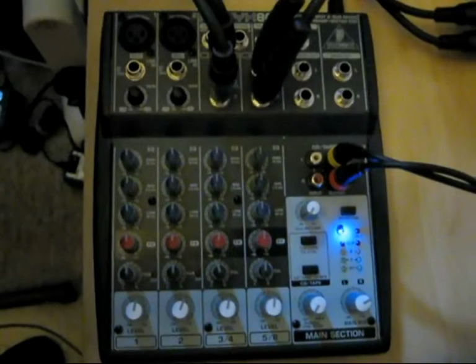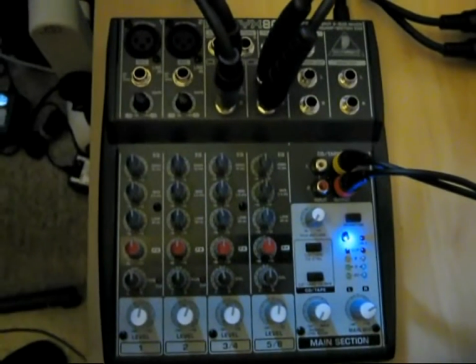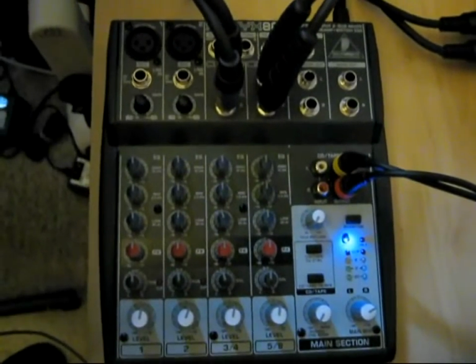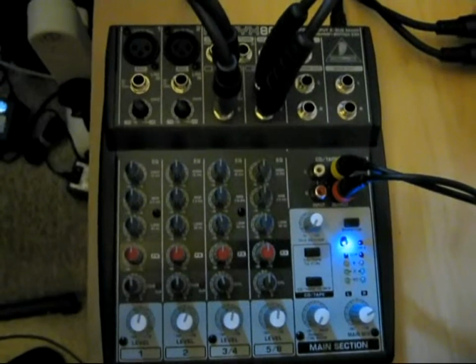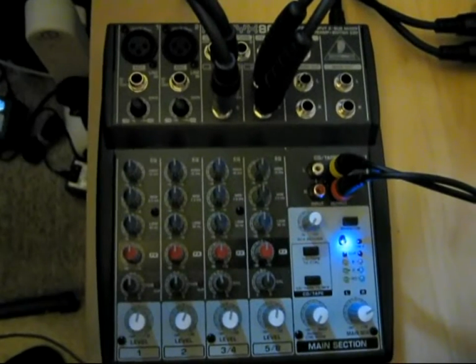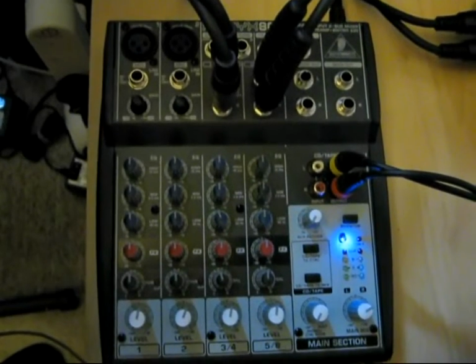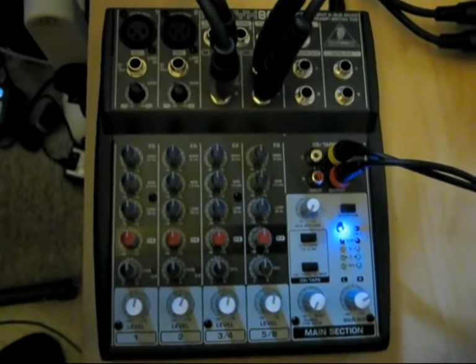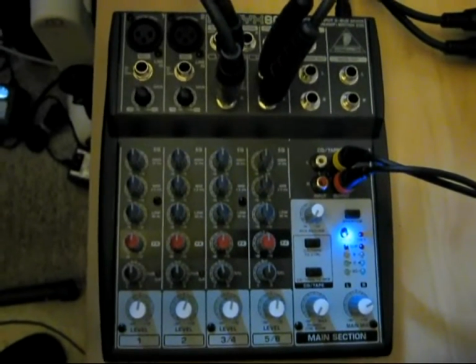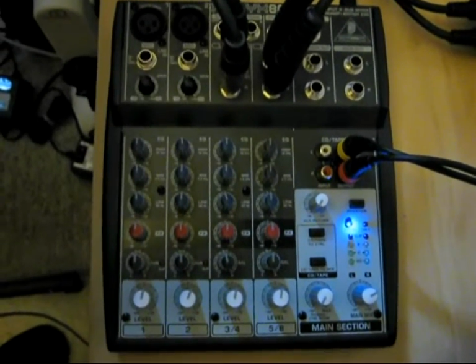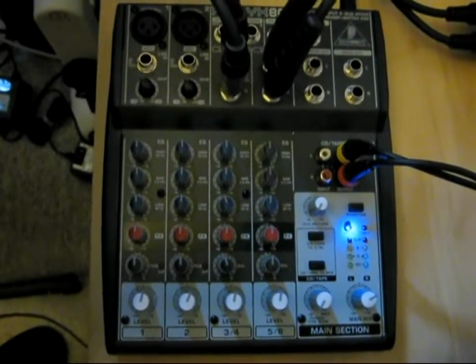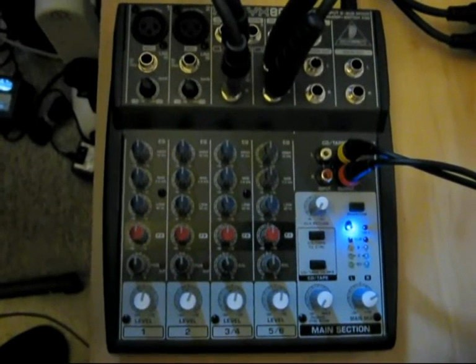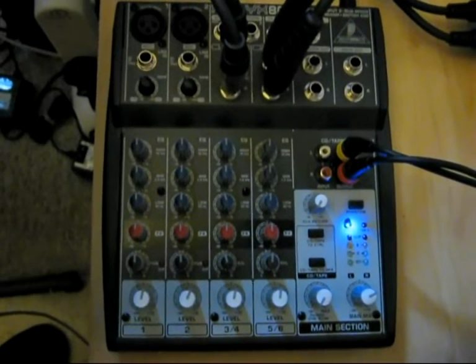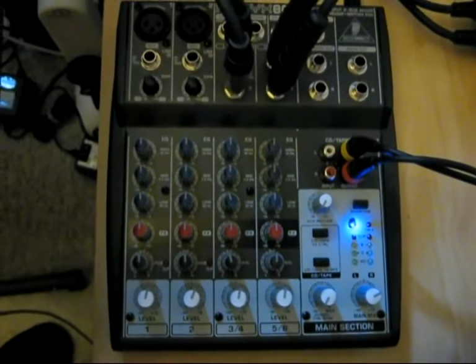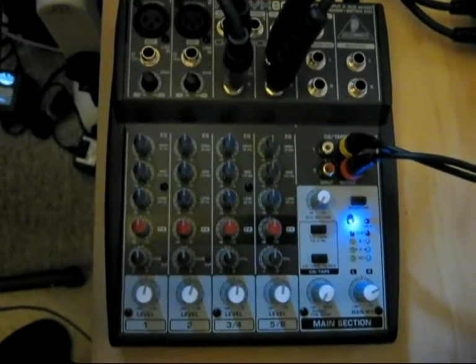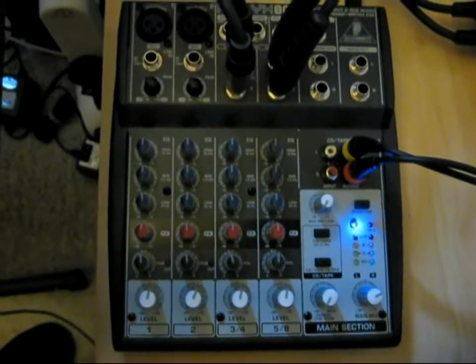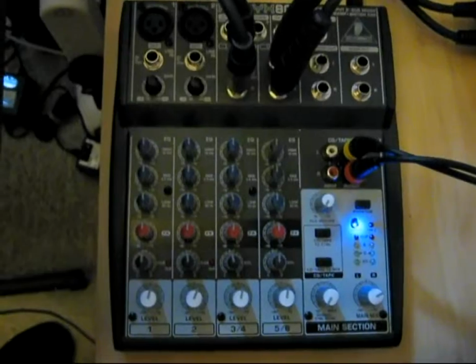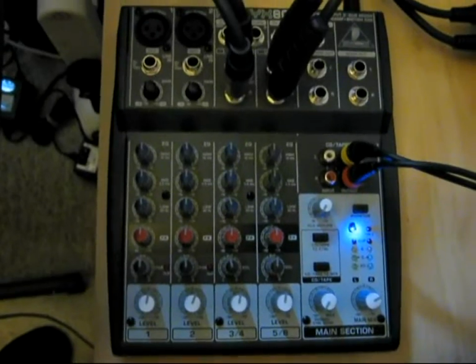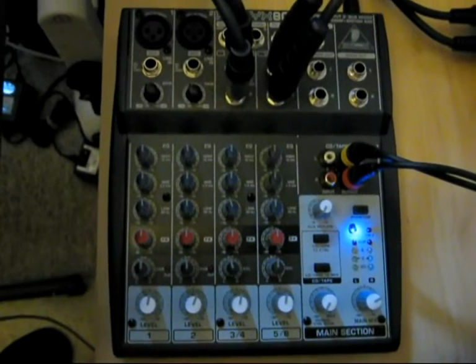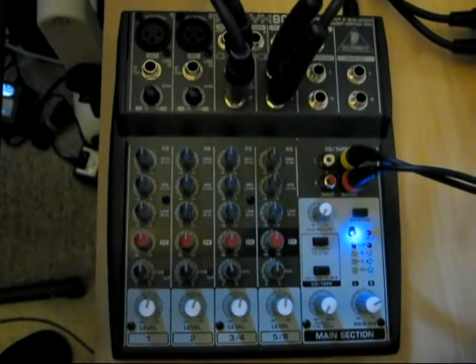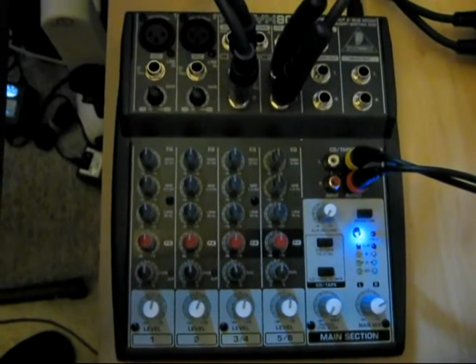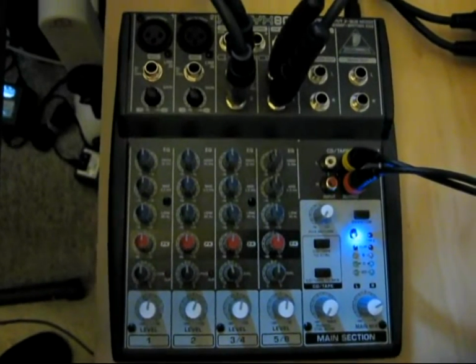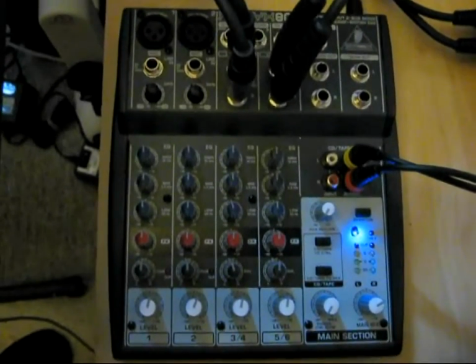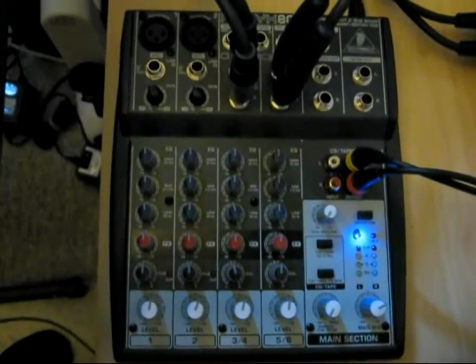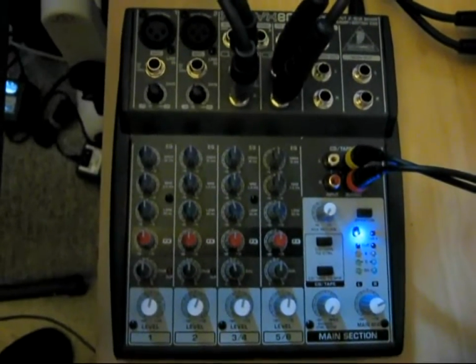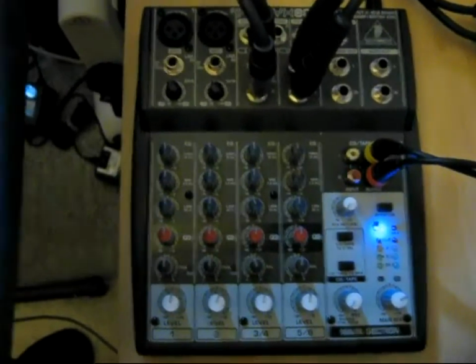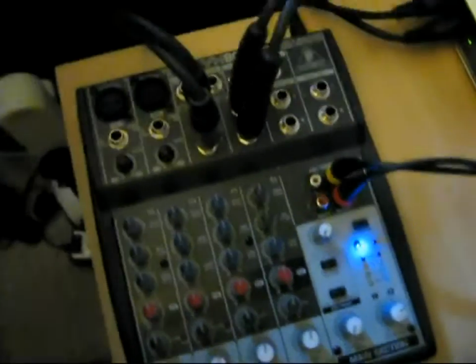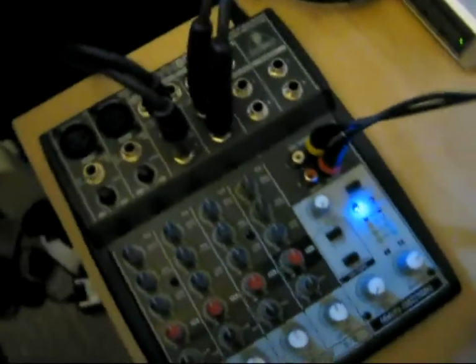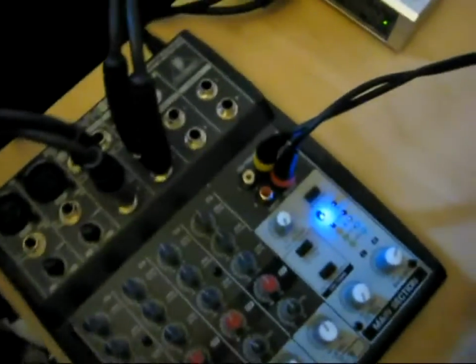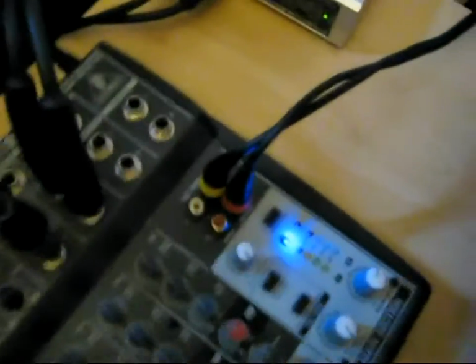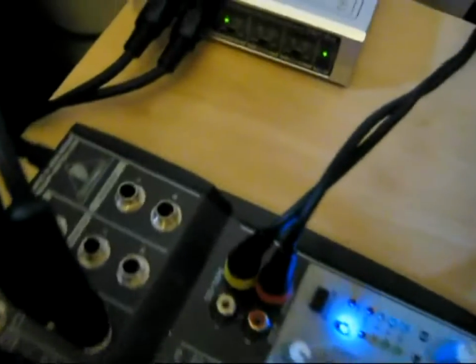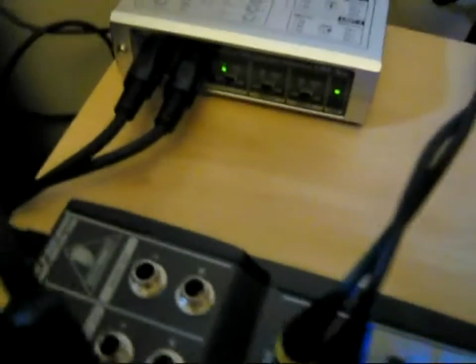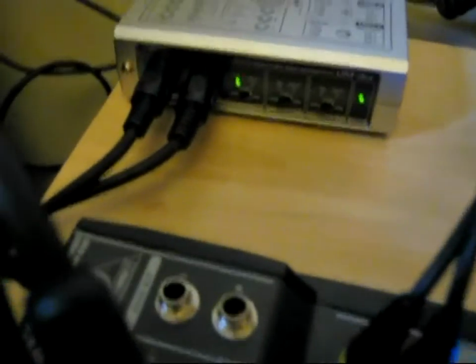Moving on, we have the Behringer Xenix 802 mixer. You can see on the left hand side there are two inputs — those are the inputs from all the instruments combined — and then on the right hand side those two inputs are just from the Electribe.